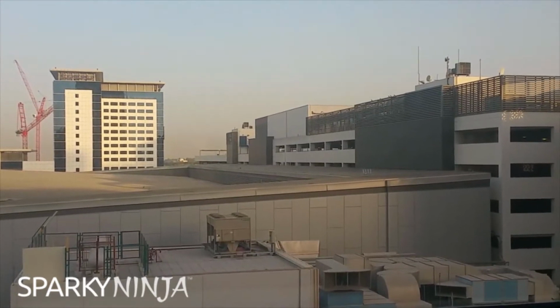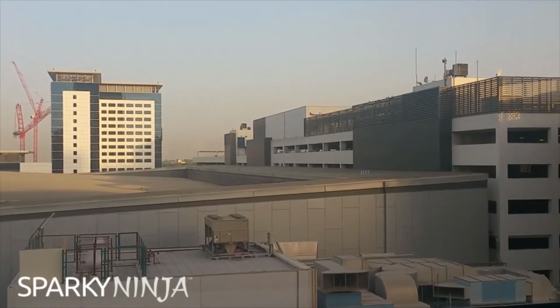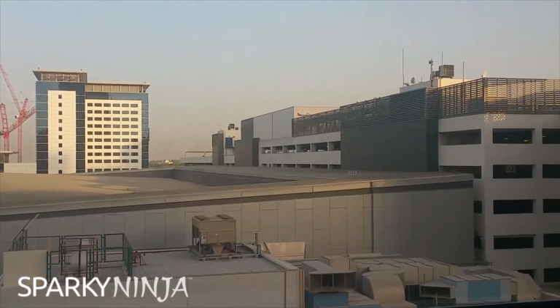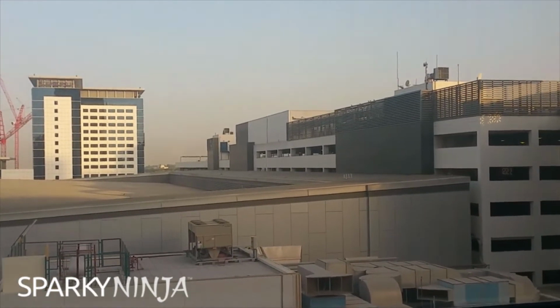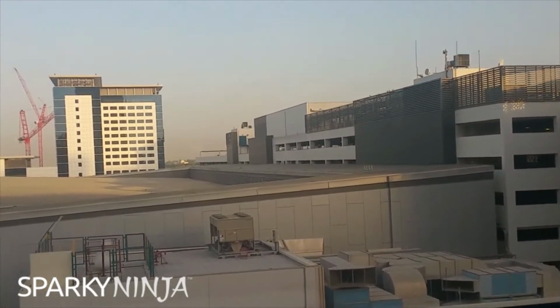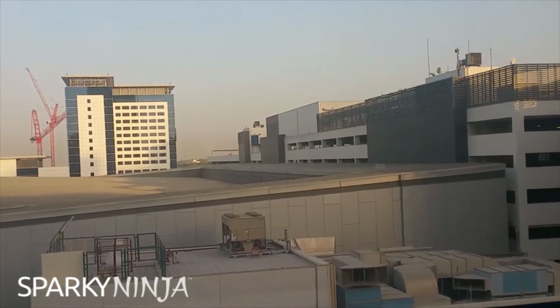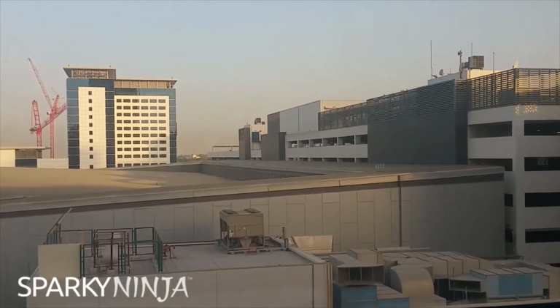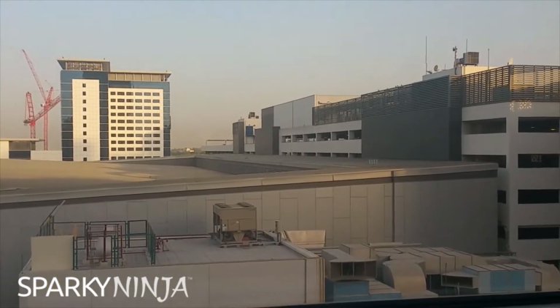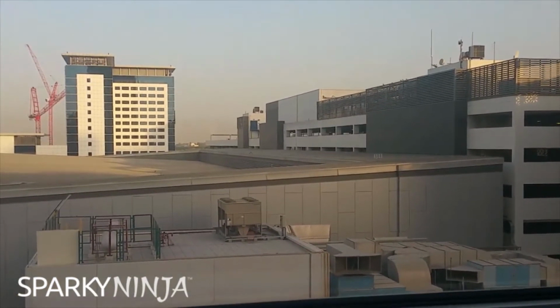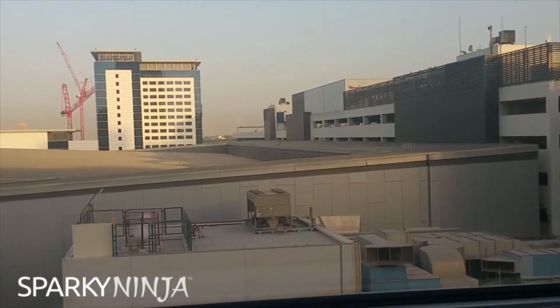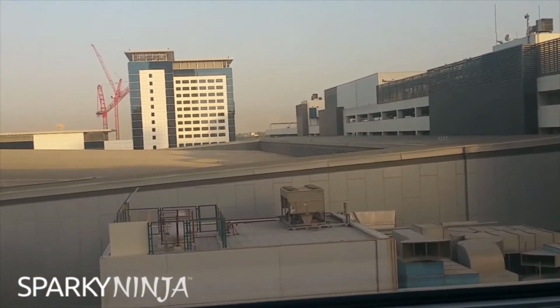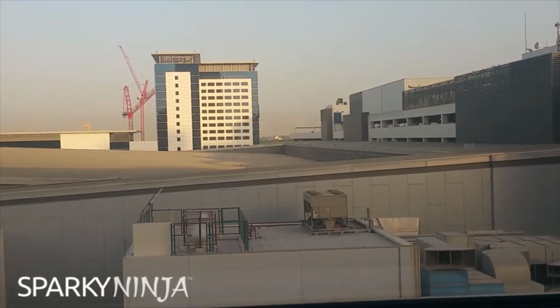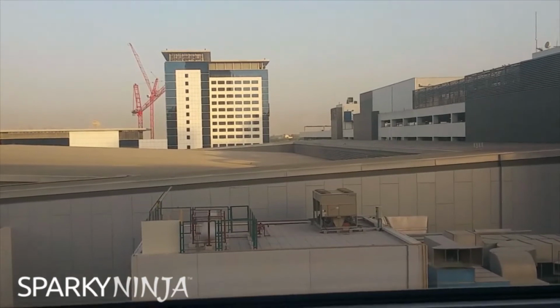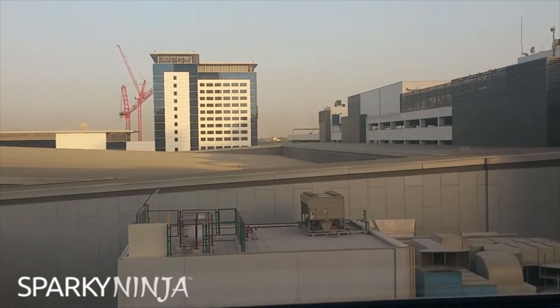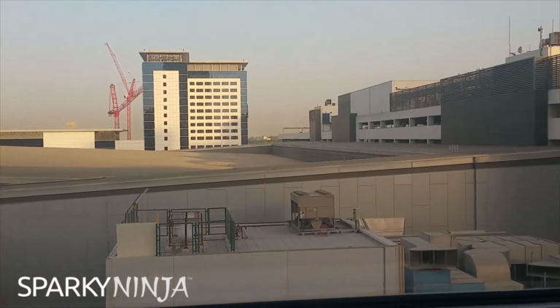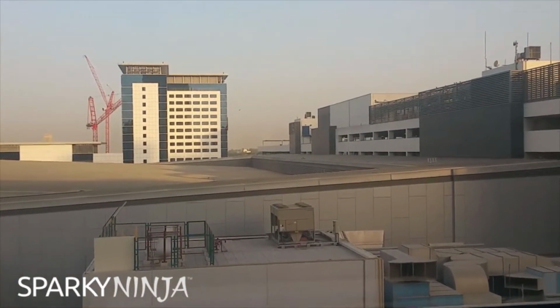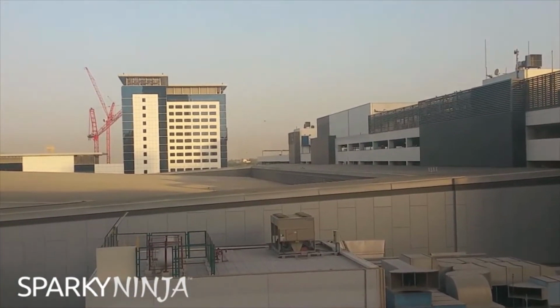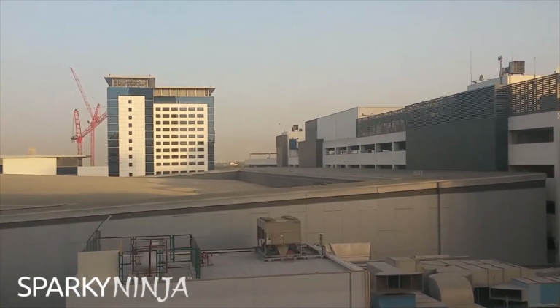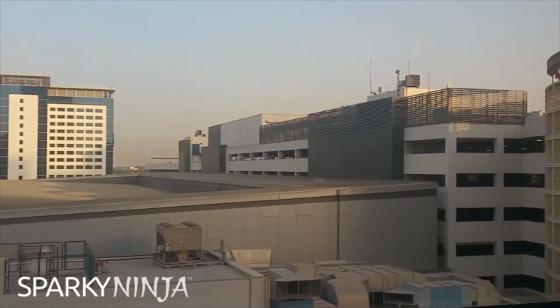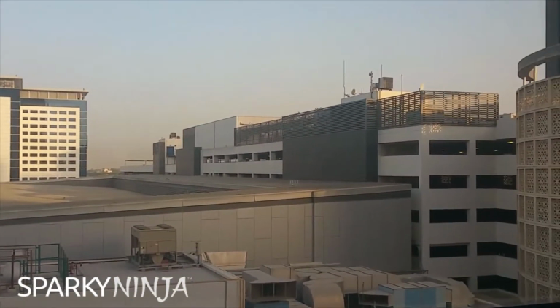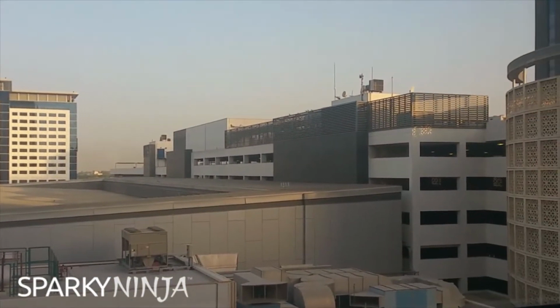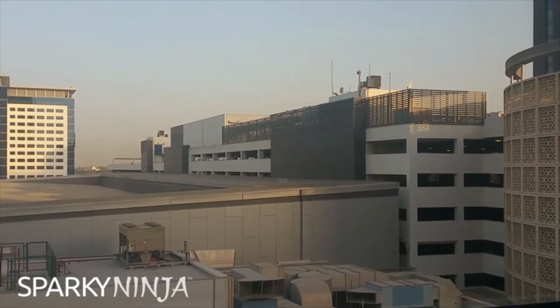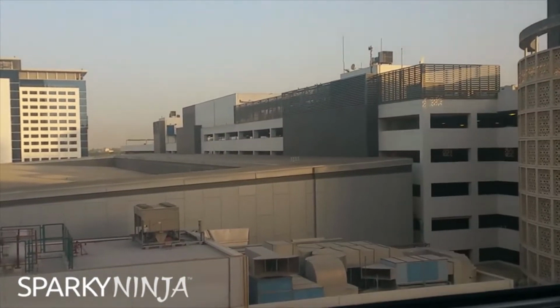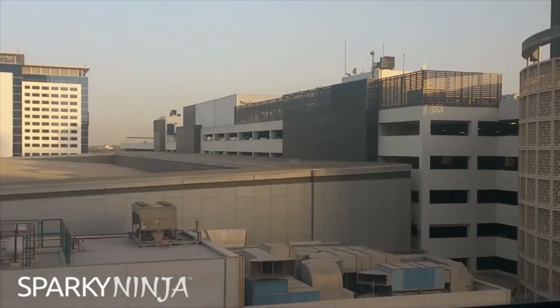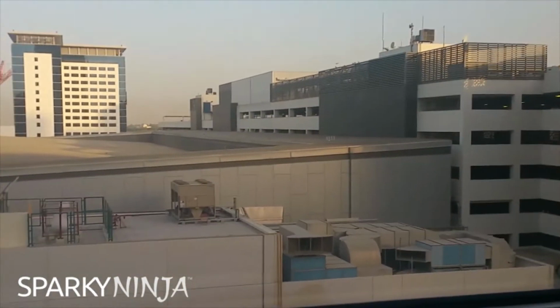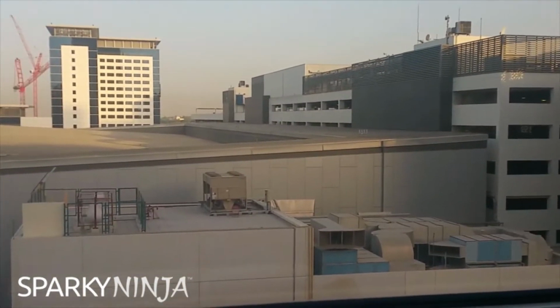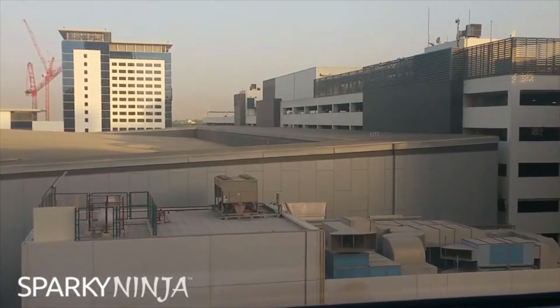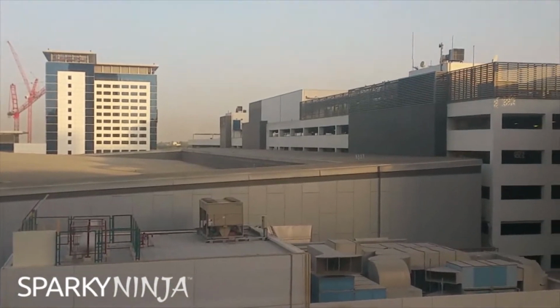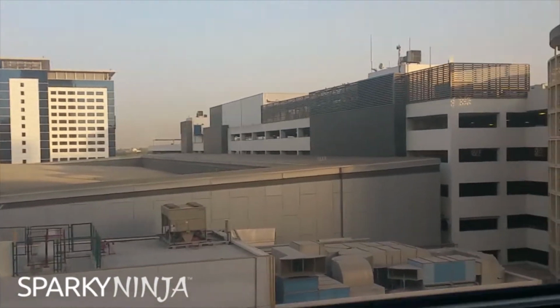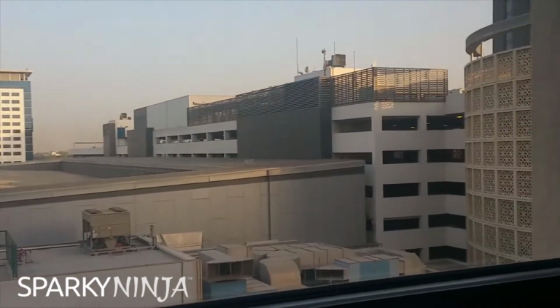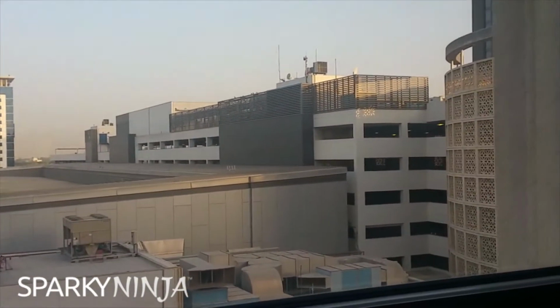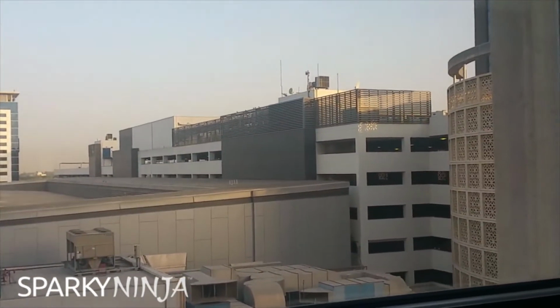Hello everyone, welcome back to Sparking Ninja. I'm away in Dubai right now. I've been doing a couple of weeks of training, consultancy, doing a bit of development with World Trade Center over here.